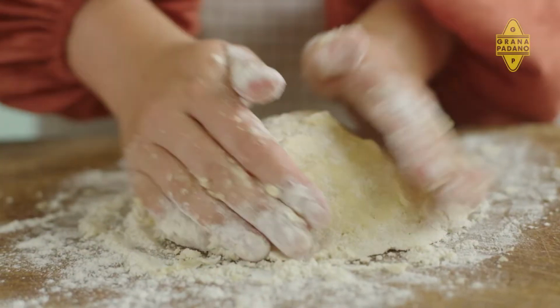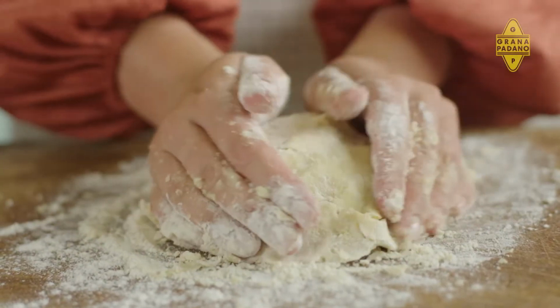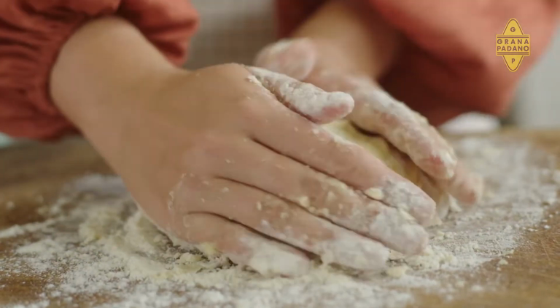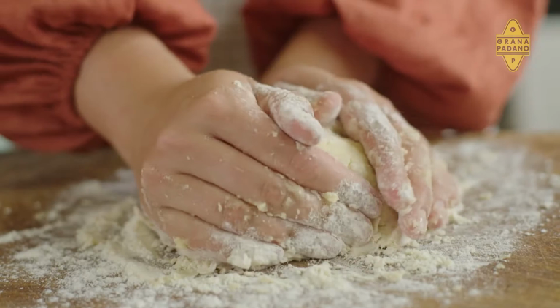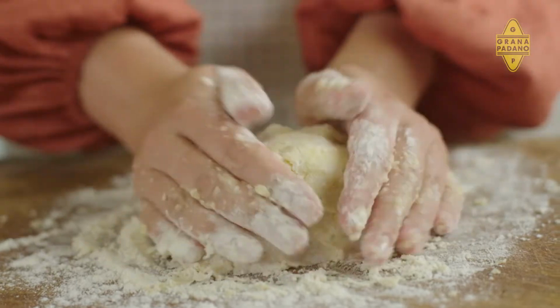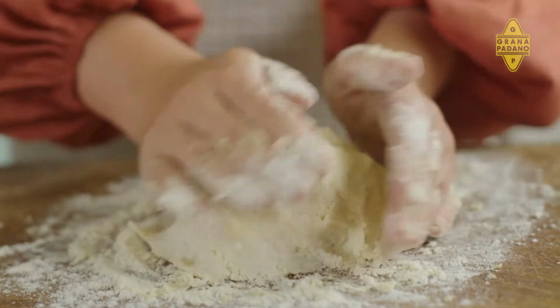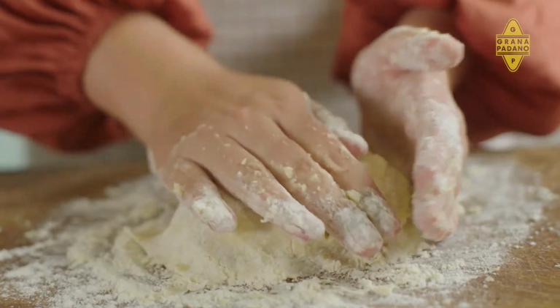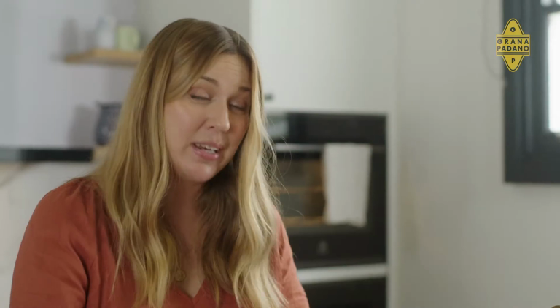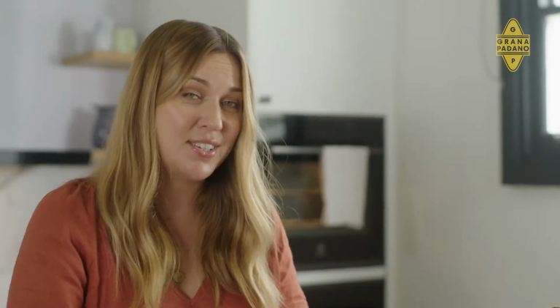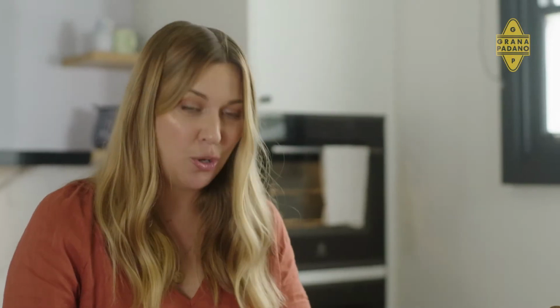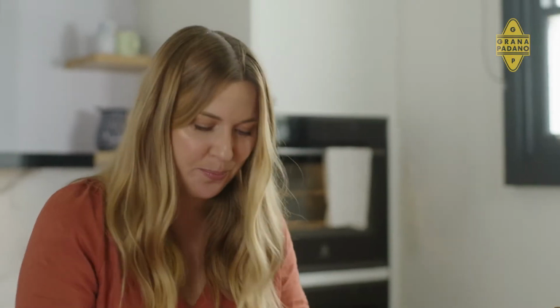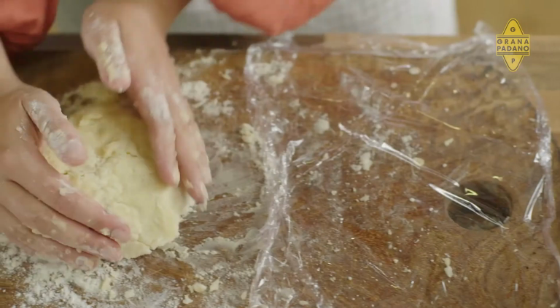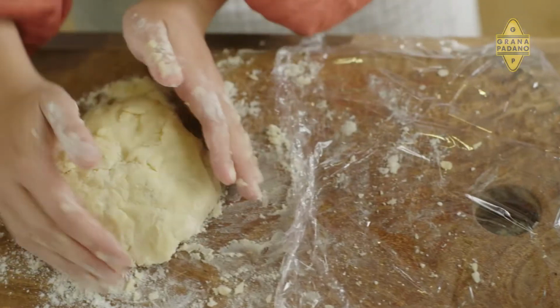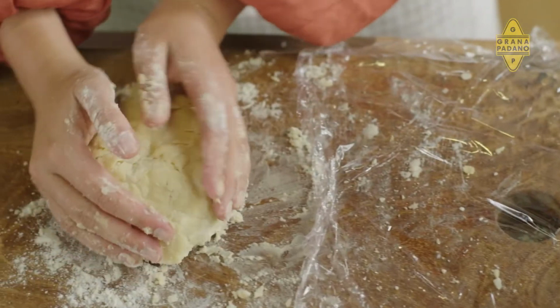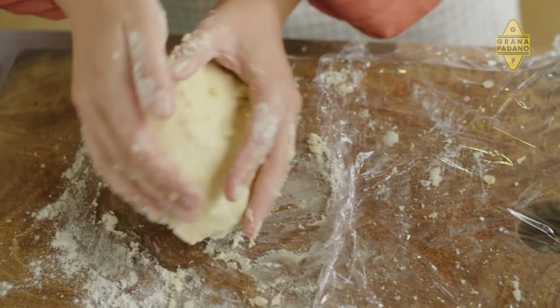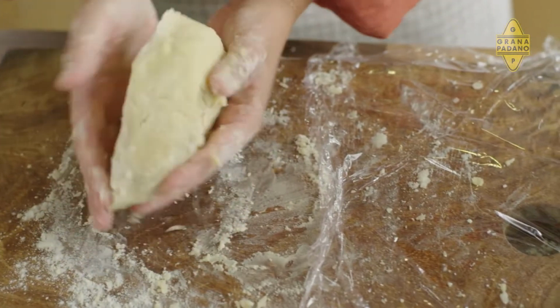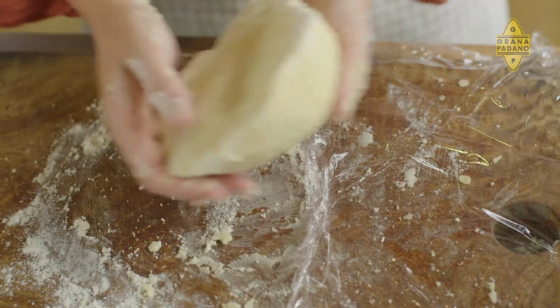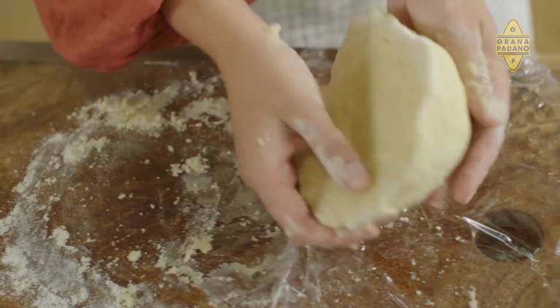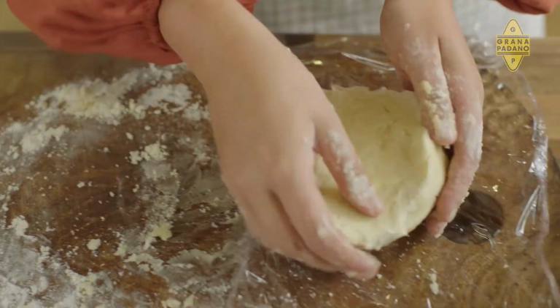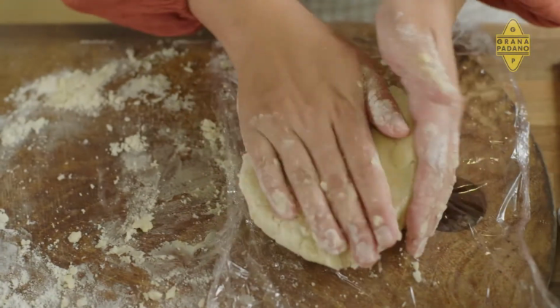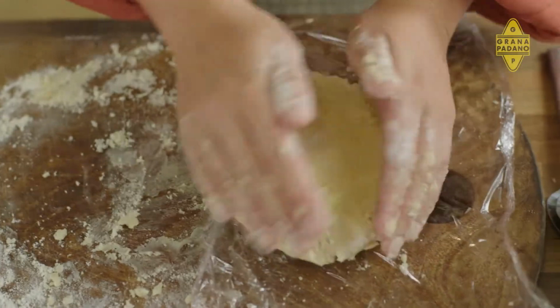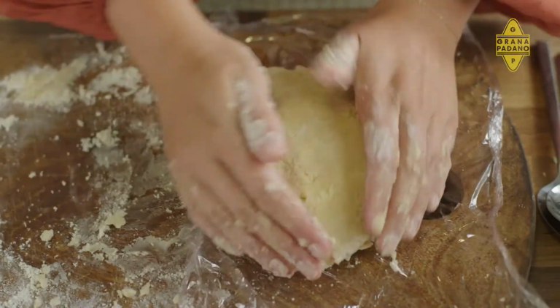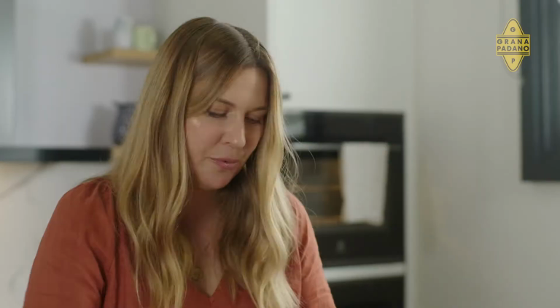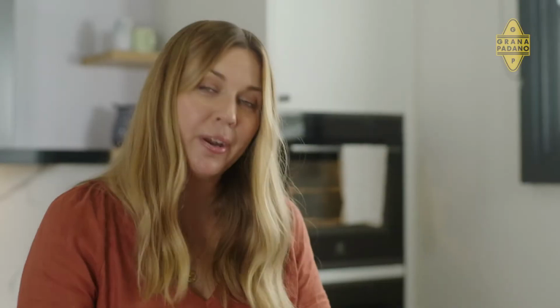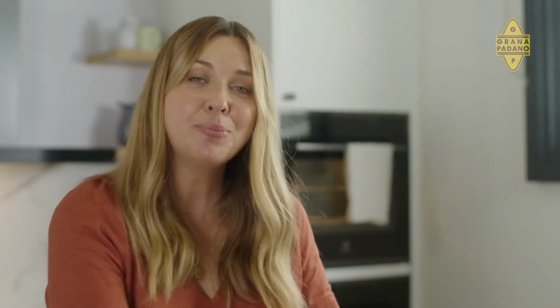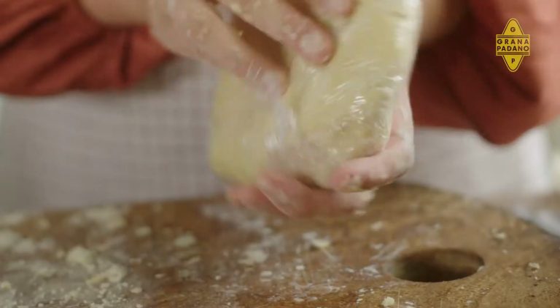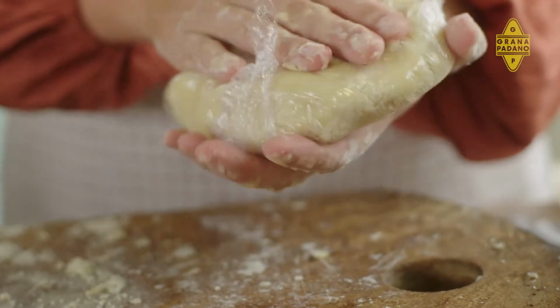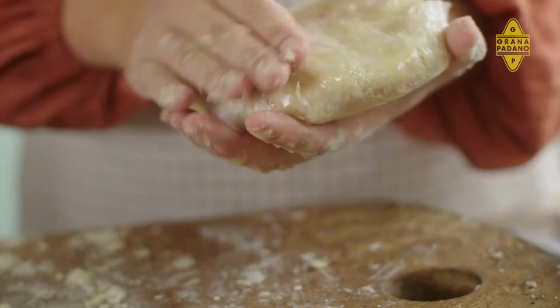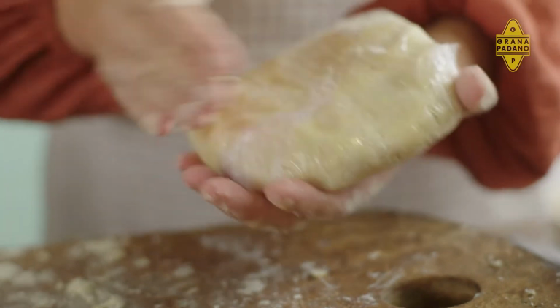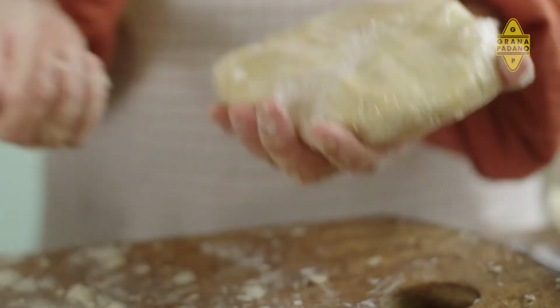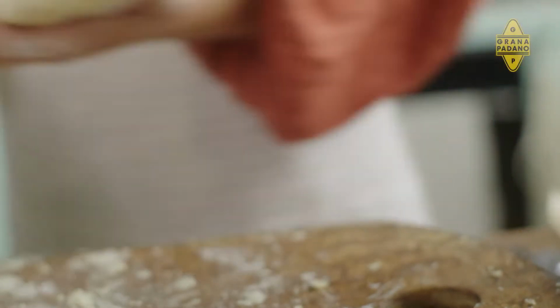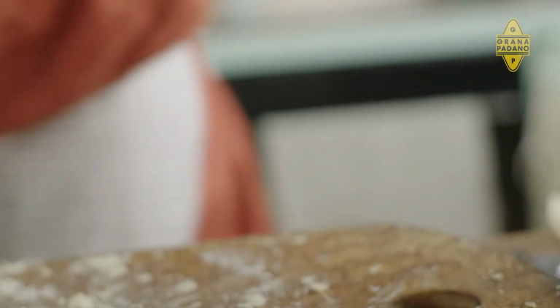It's actually faster and easier than going down to the shops. Now that we've got it in the disc, I'm just going to grab some cling film, wrap it up, and we'll pop that in the fridge for an hour to rest.